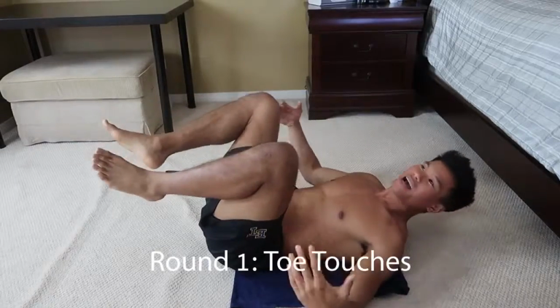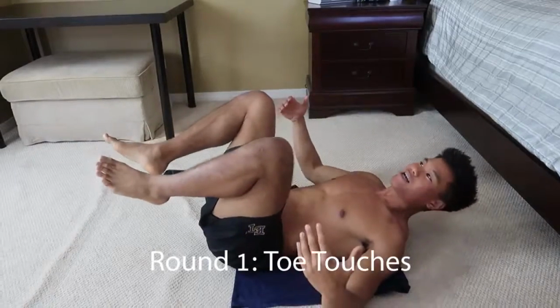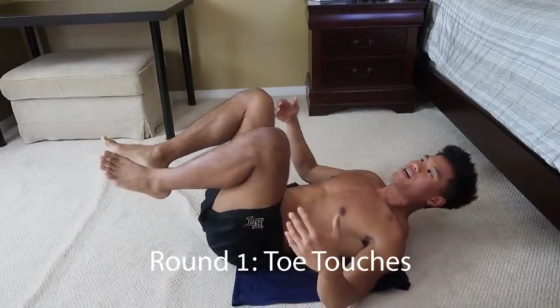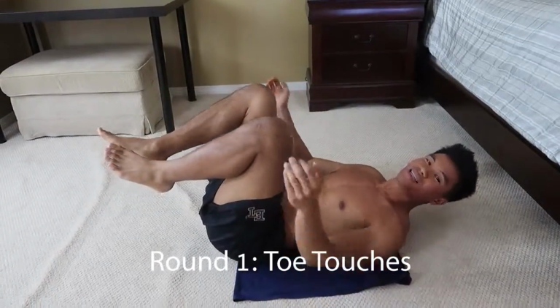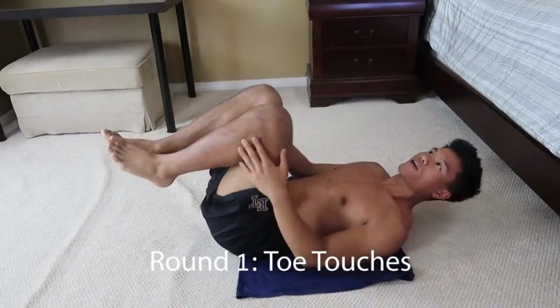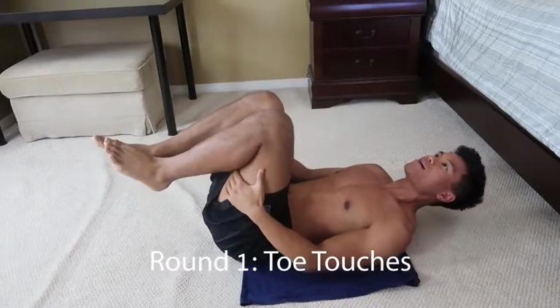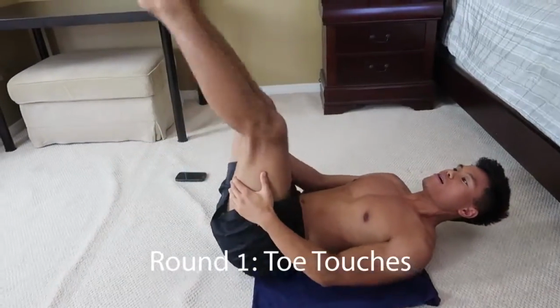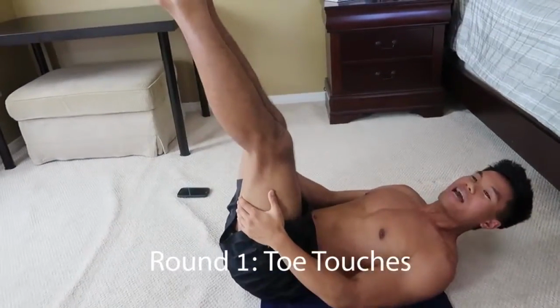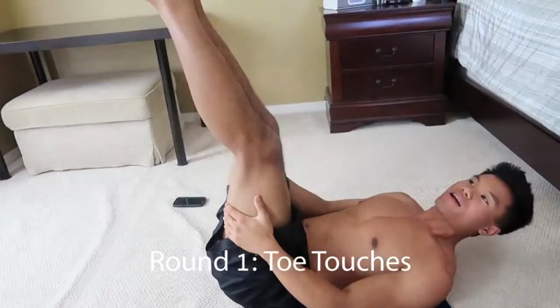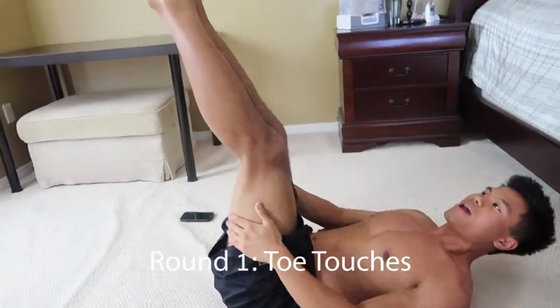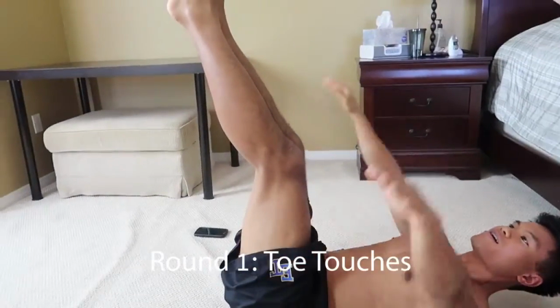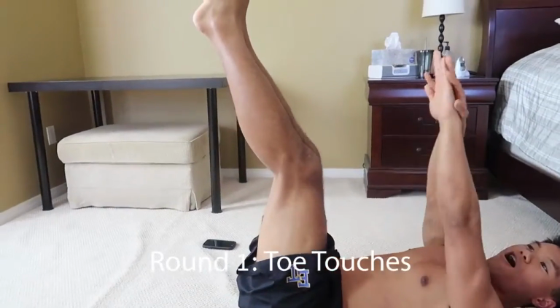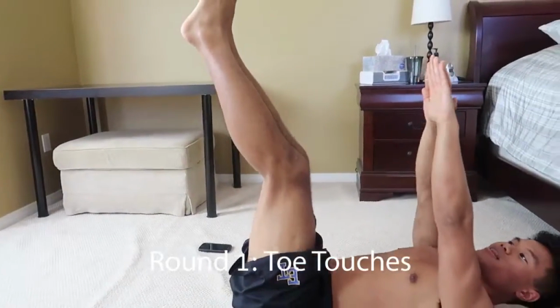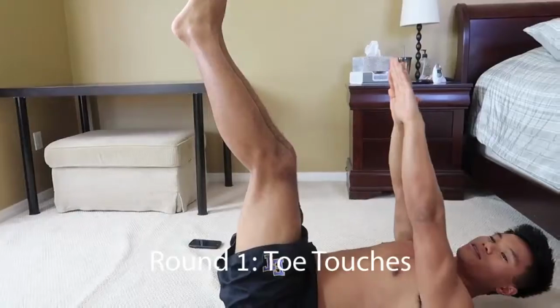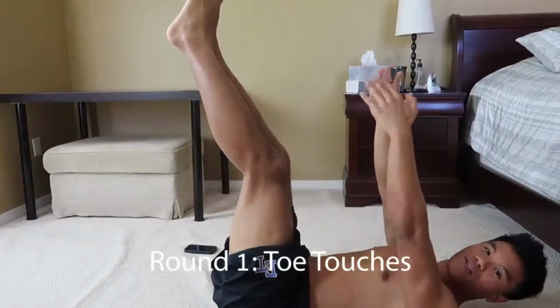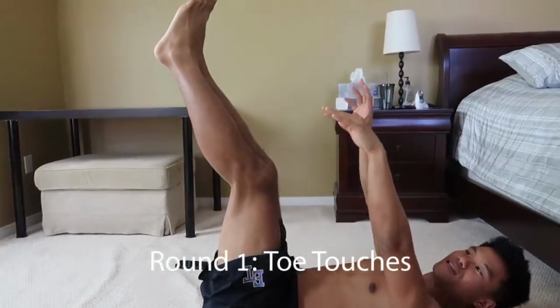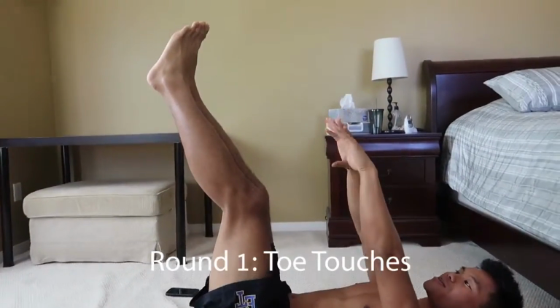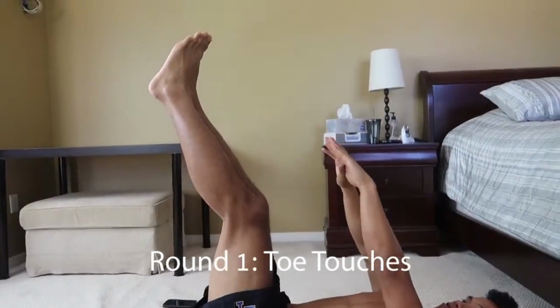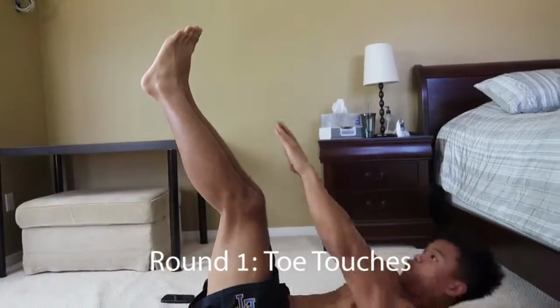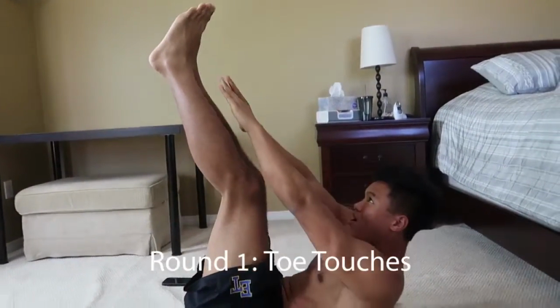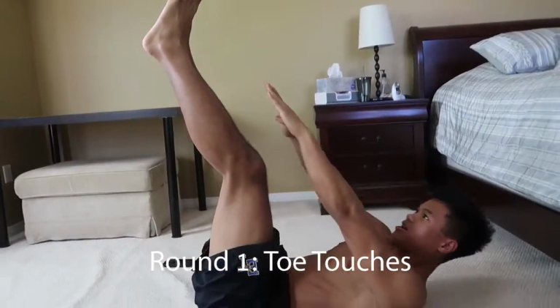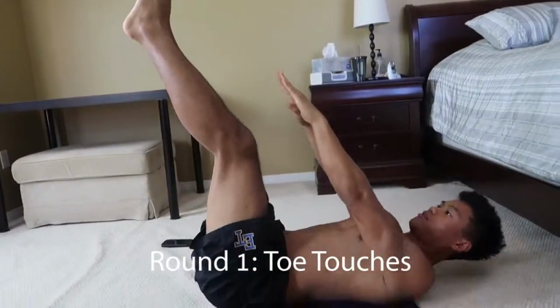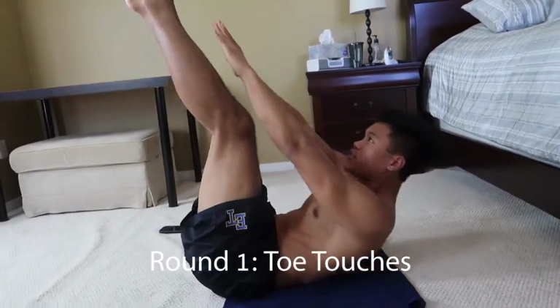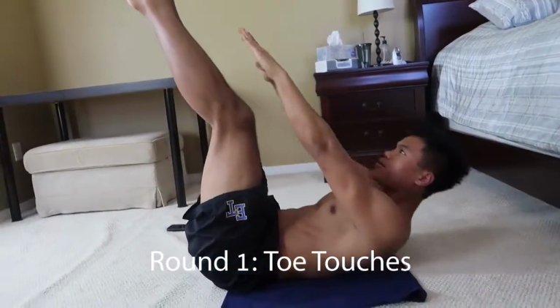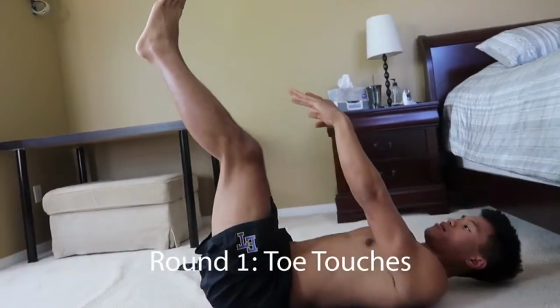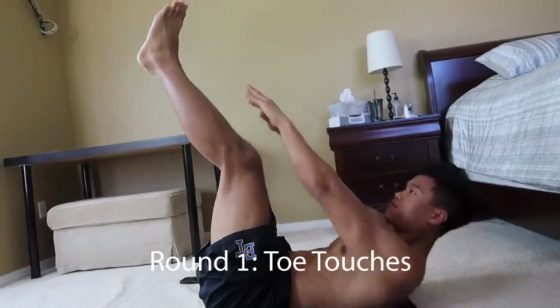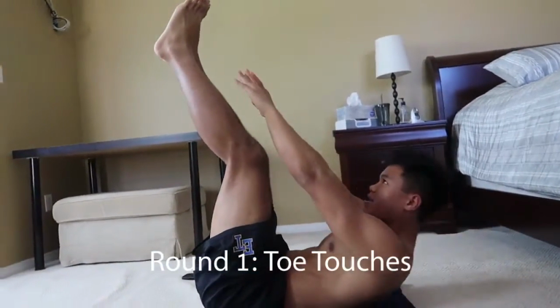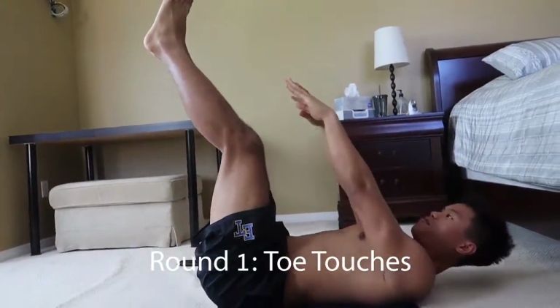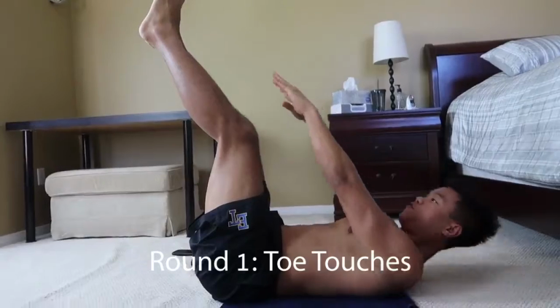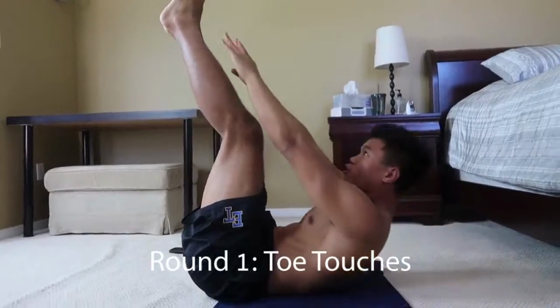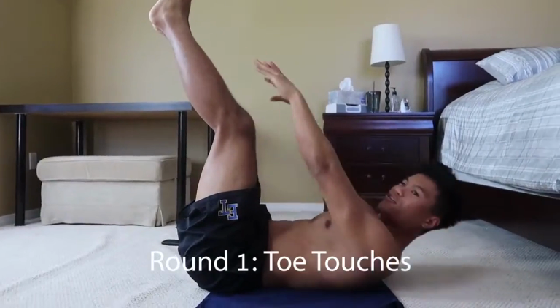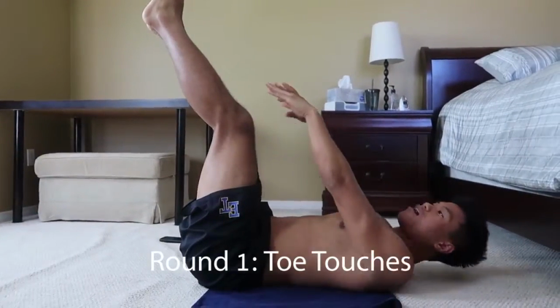Alright guys, toe touches. Stay where you're at. Legs straight in the air. Arms like this. Reach for your toes. One, two, three, four. Lower back on the ground.